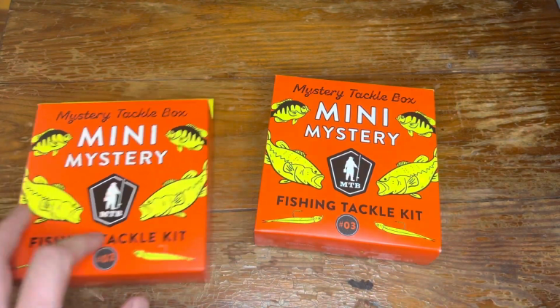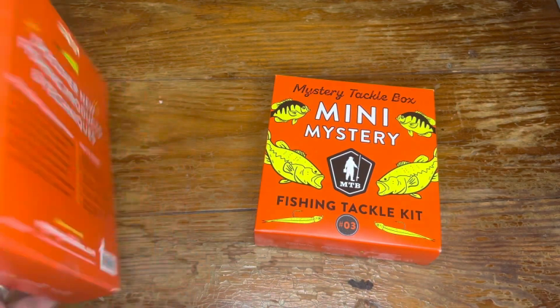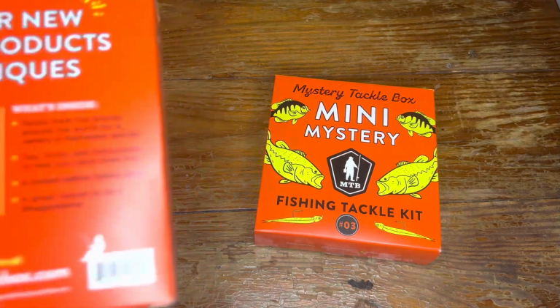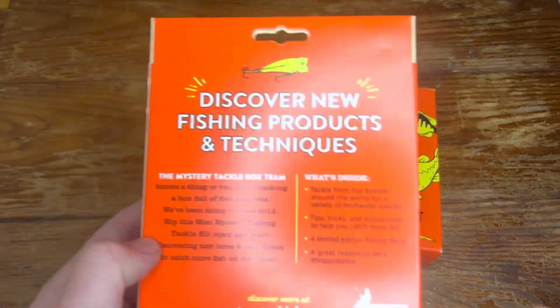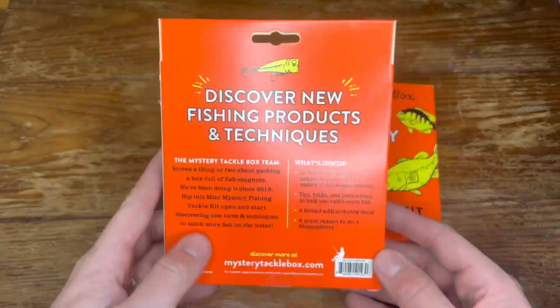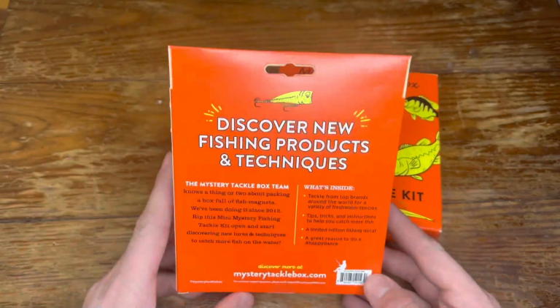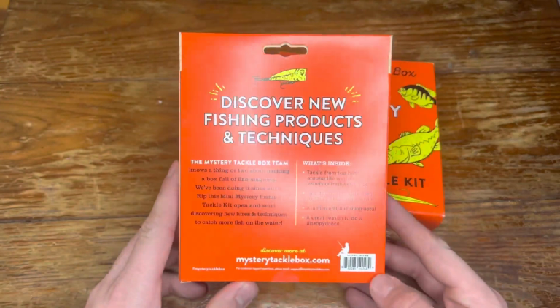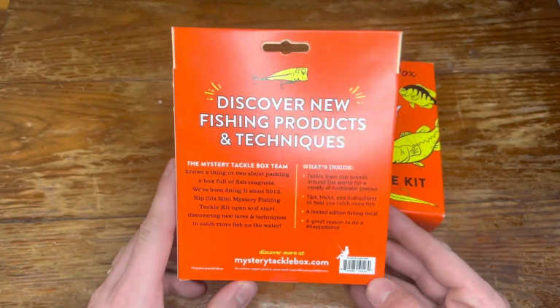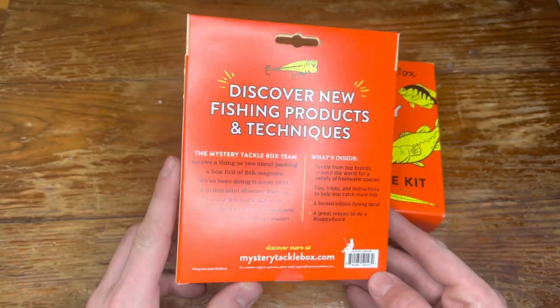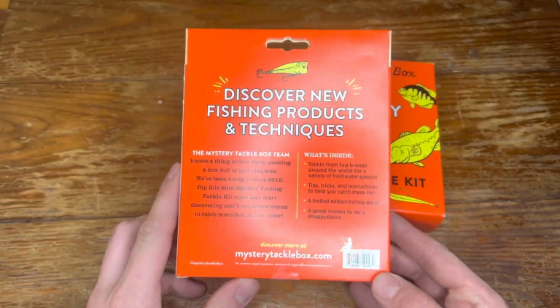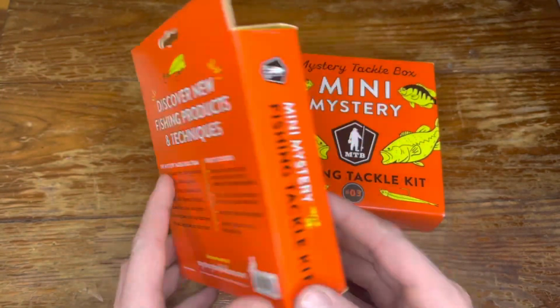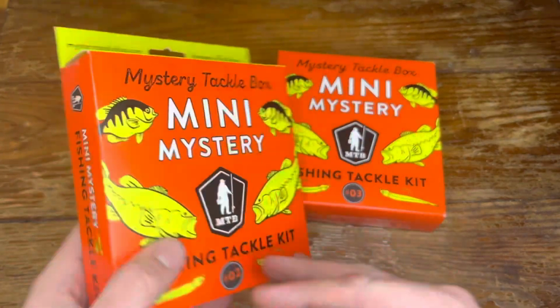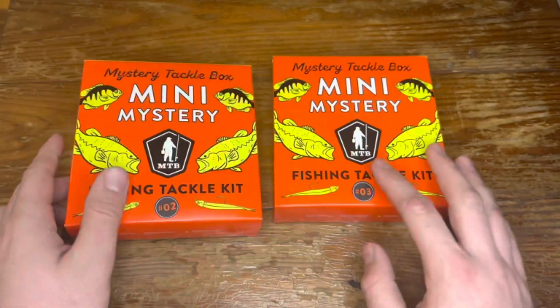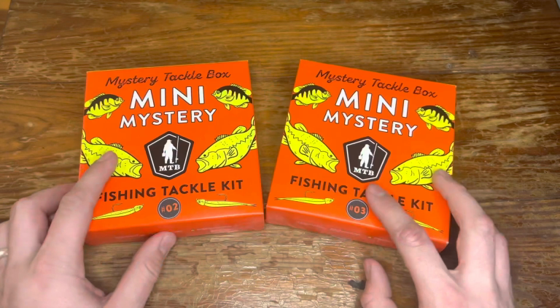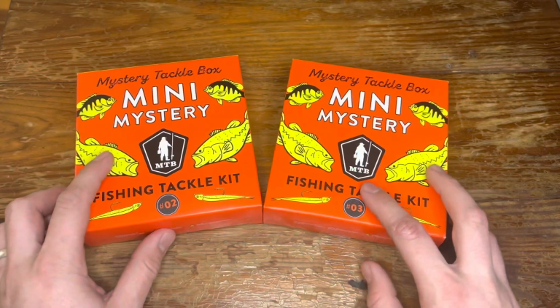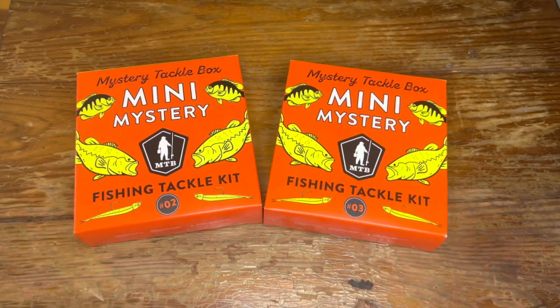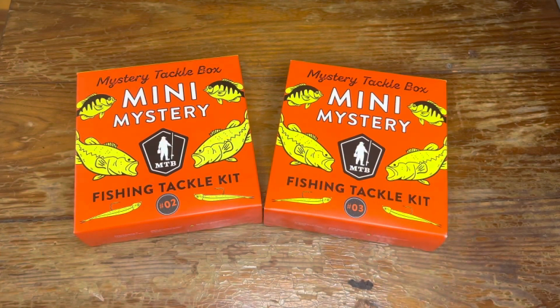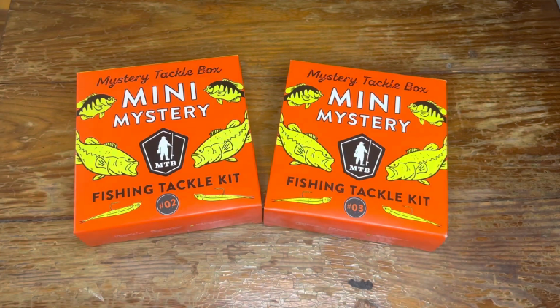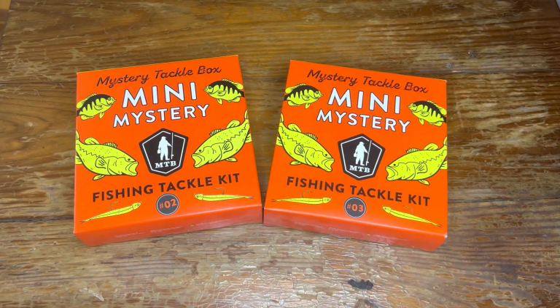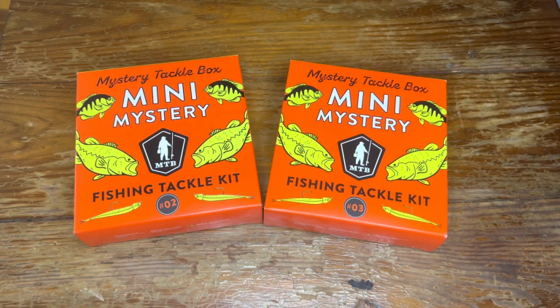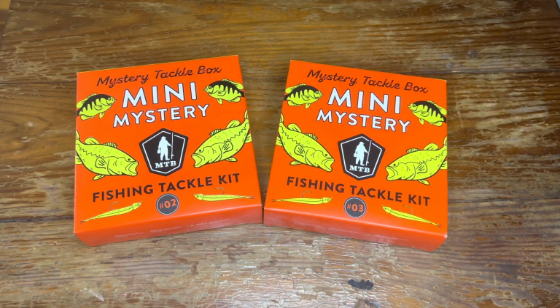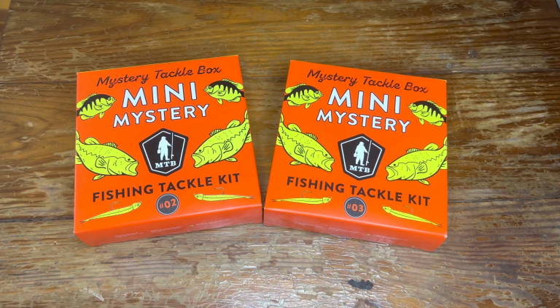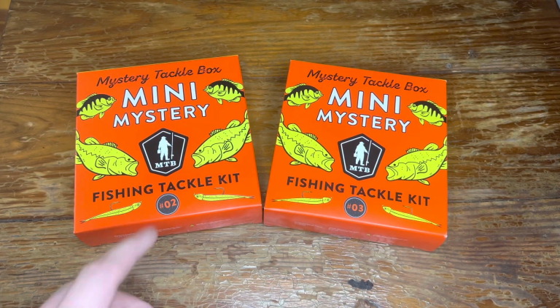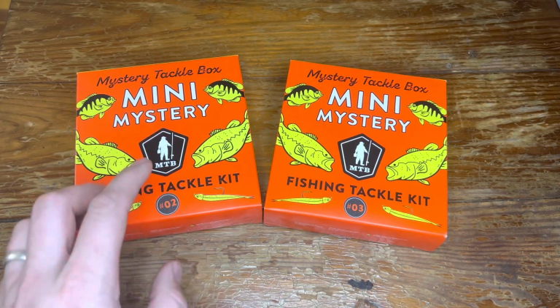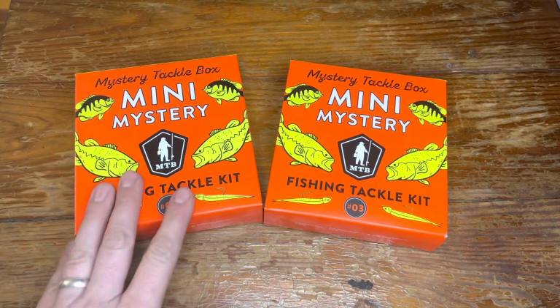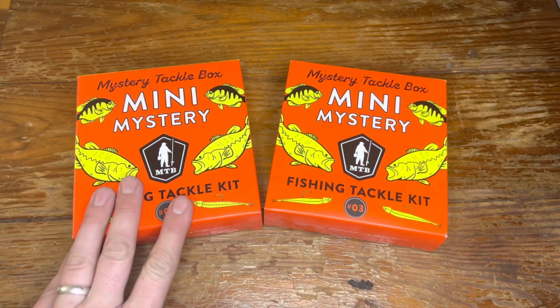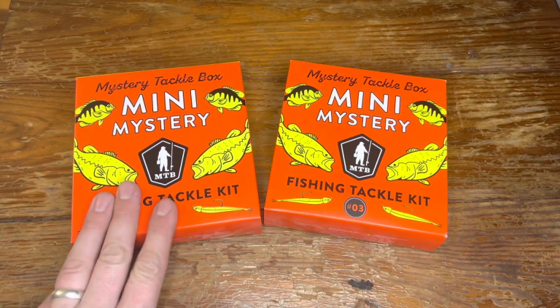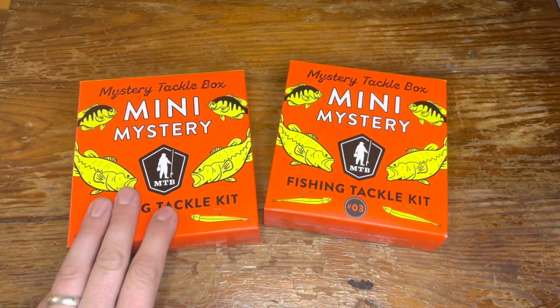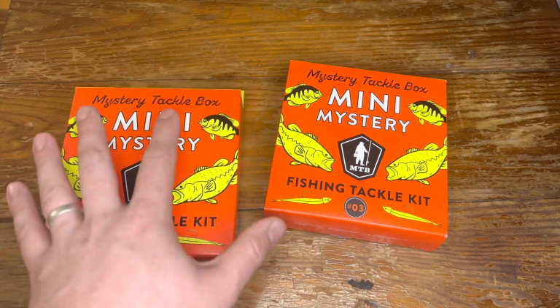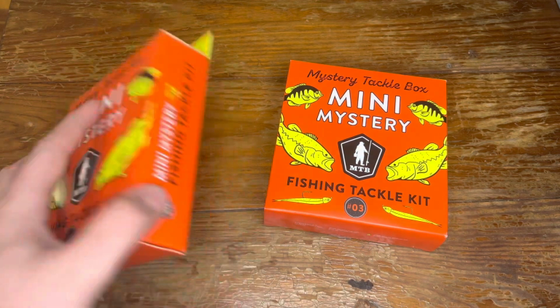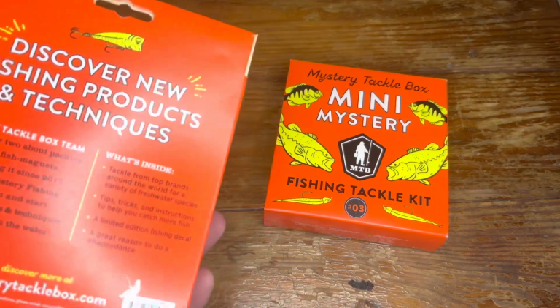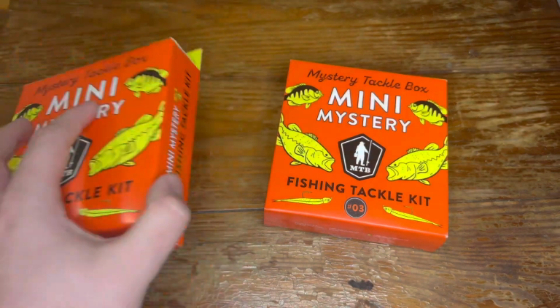If you guys don't know, this is Mystery Tackle Box — I'm sure you guys are familiar. They do all sorts of mystery boxes, they have $10, $20, $30, $40, all the way up to $100 boxes, and they've got all sorts of good stuff inside of them.